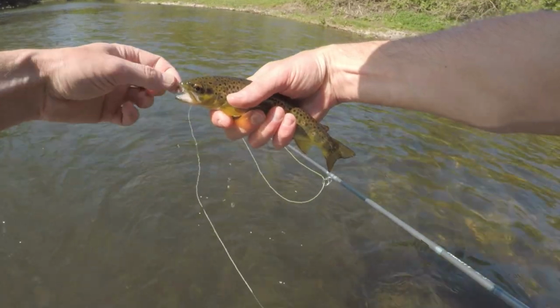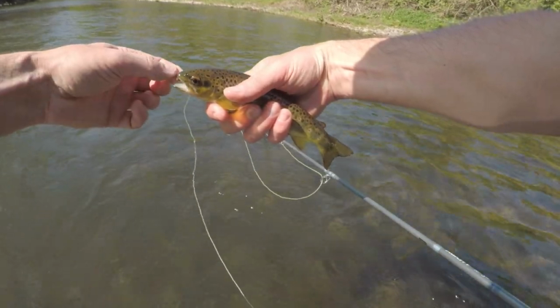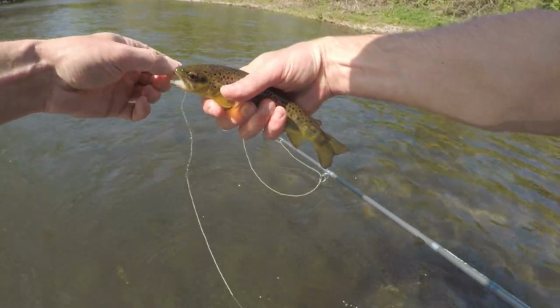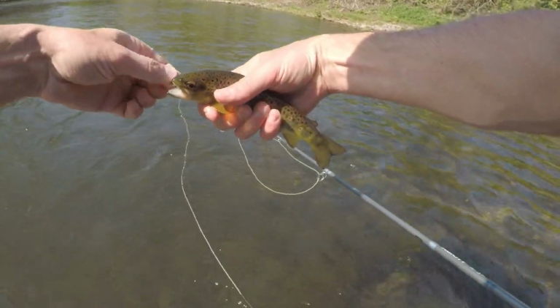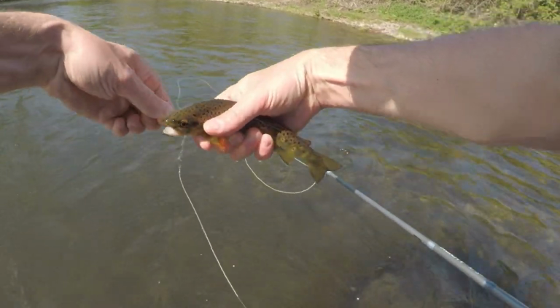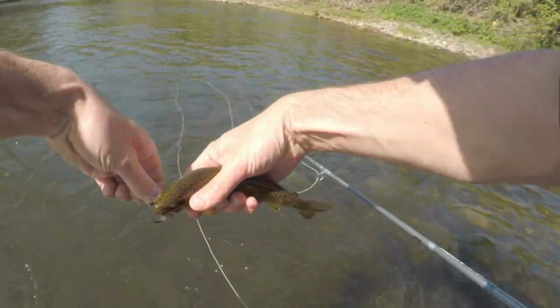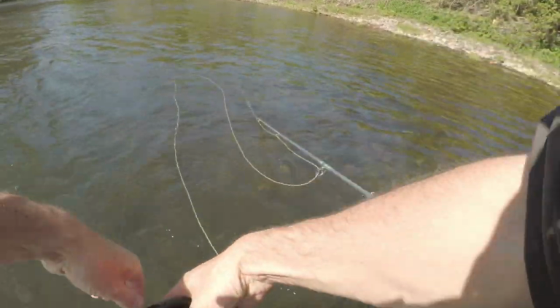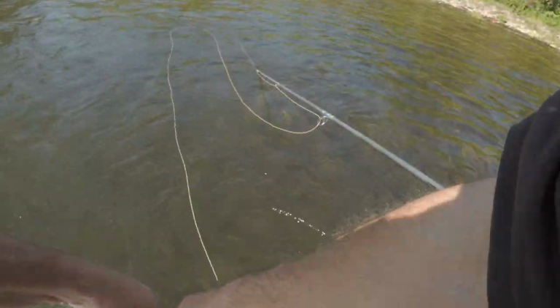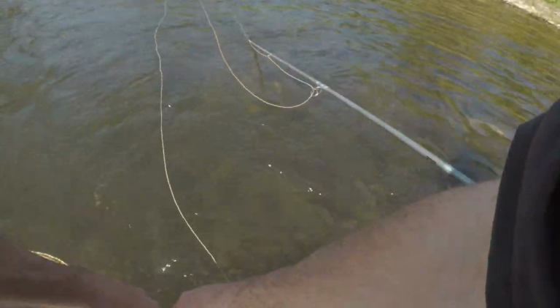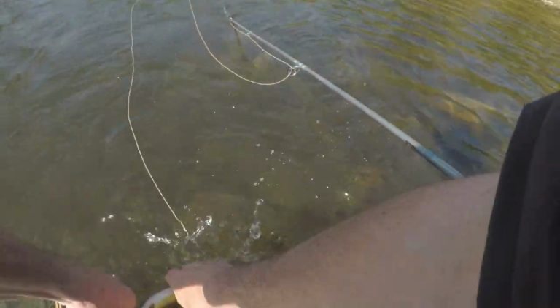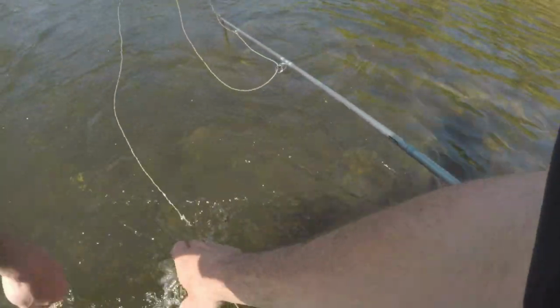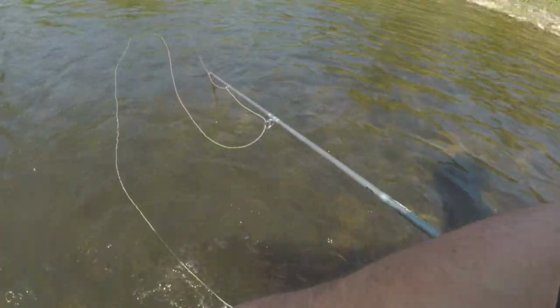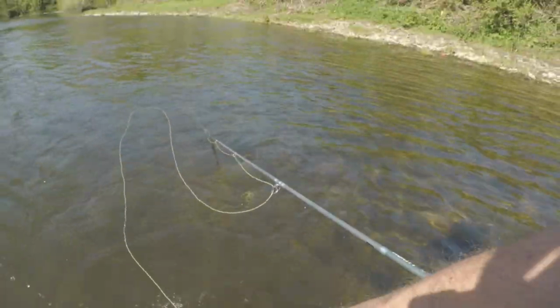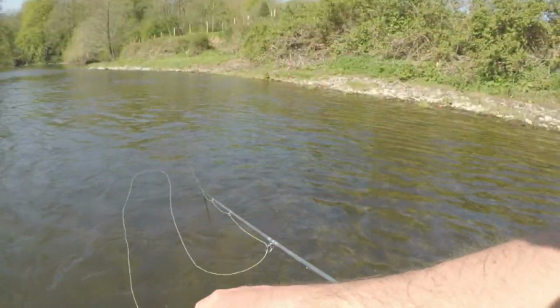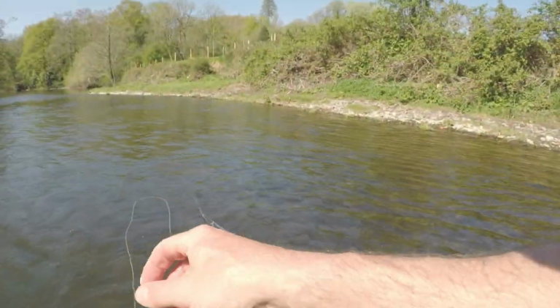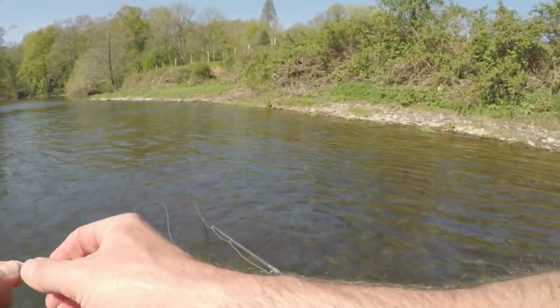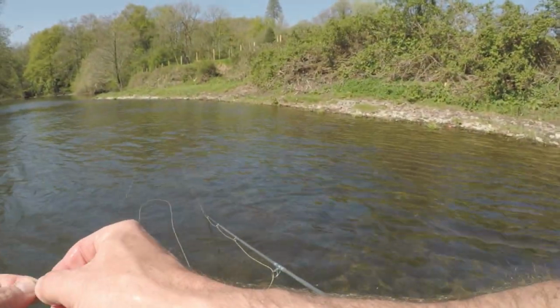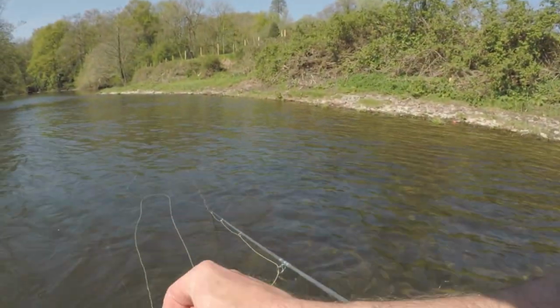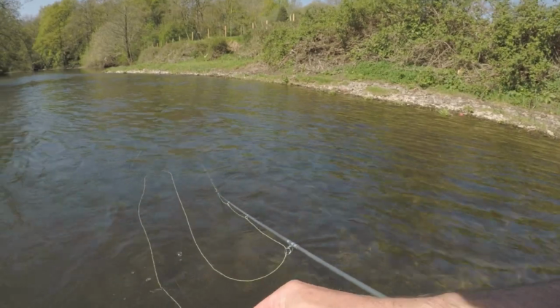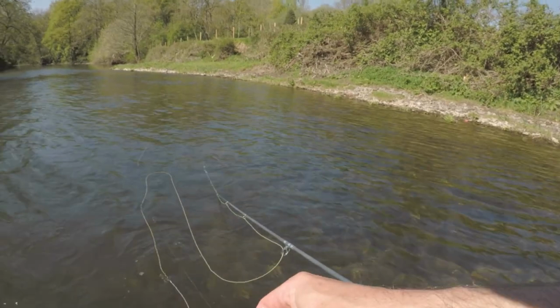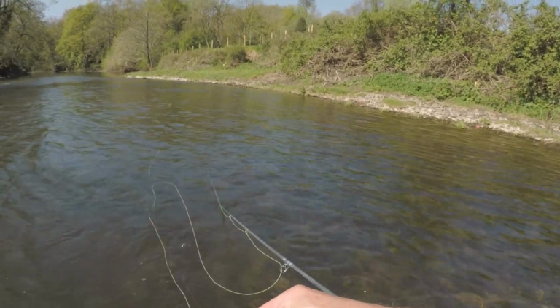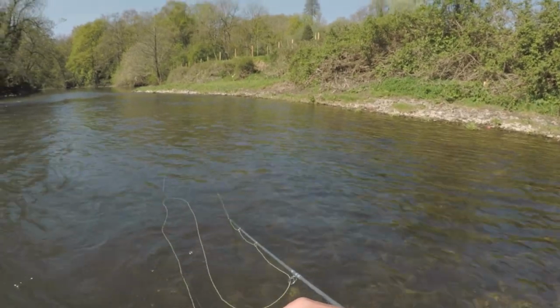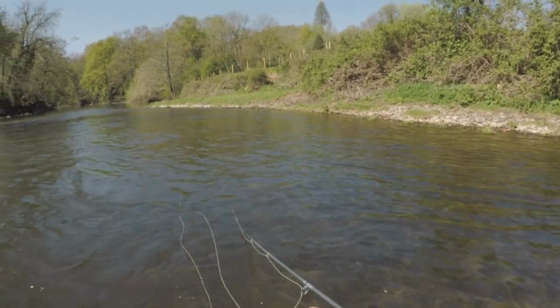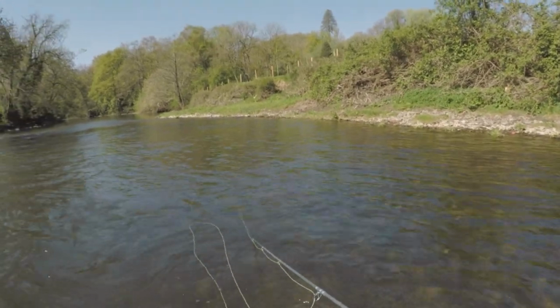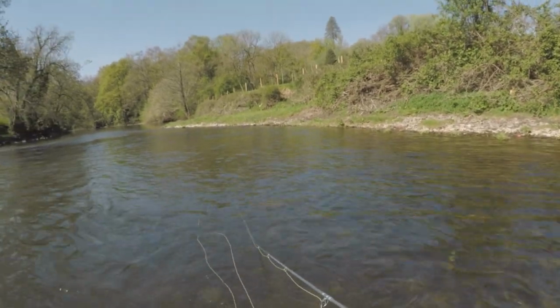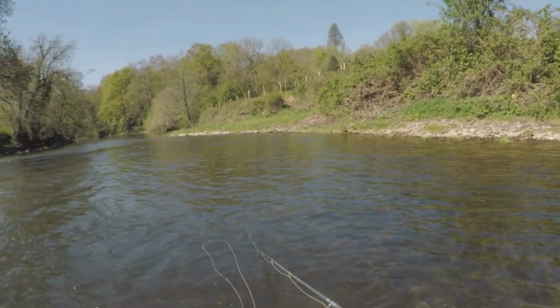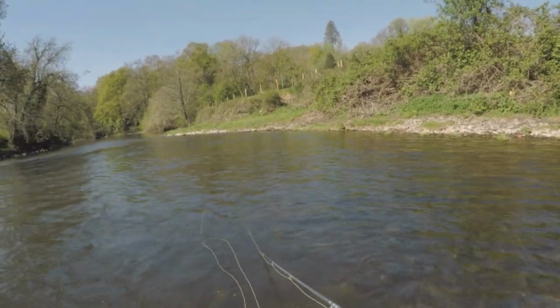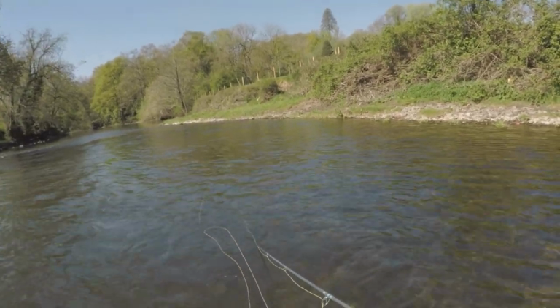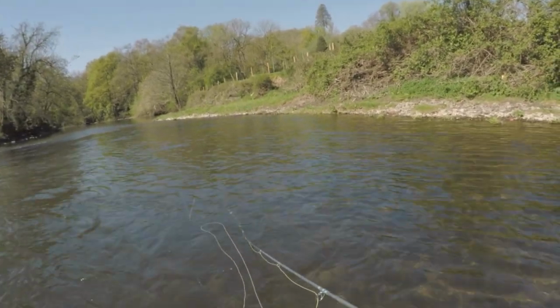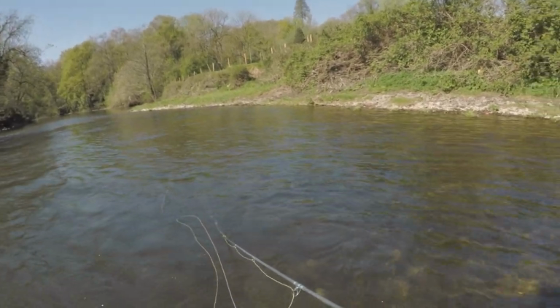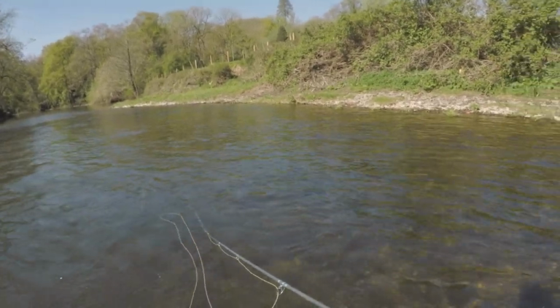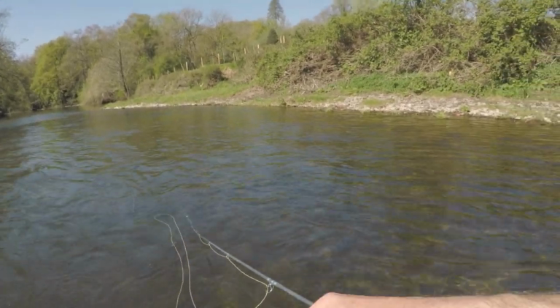Barbless hook — so to release, just put the fish in the water and a quick flick of the fly and they're off.